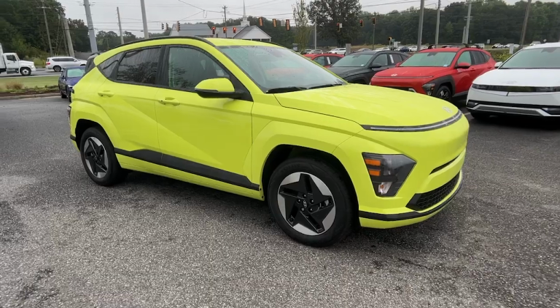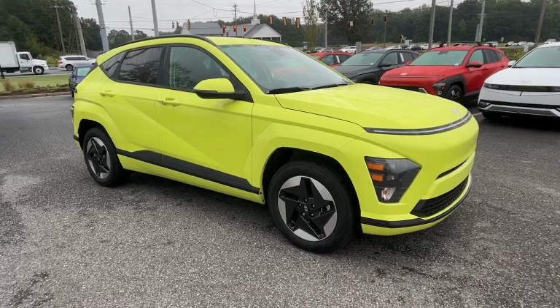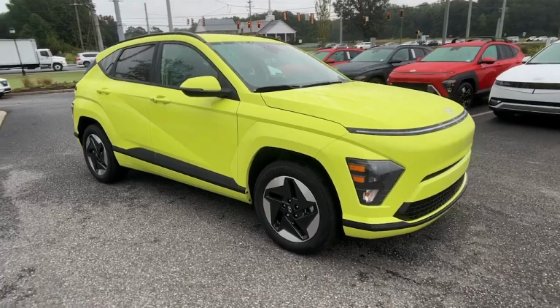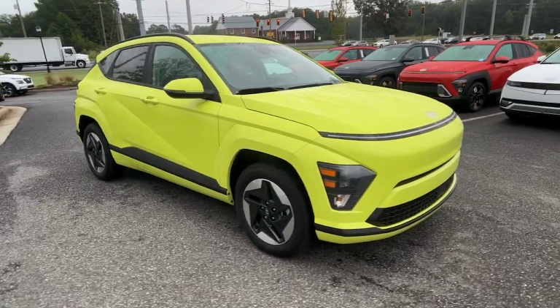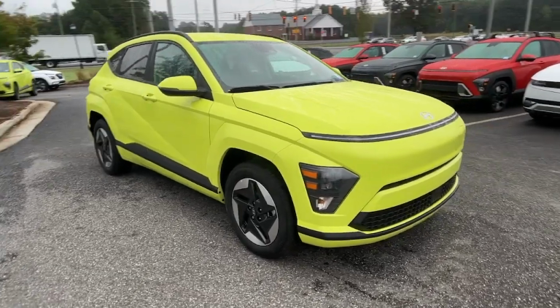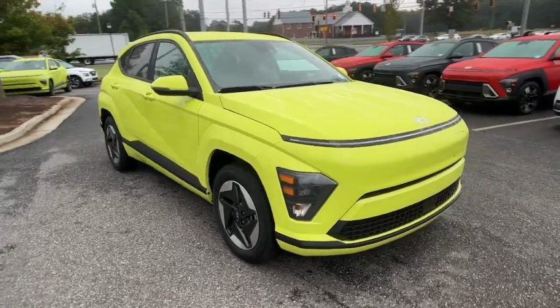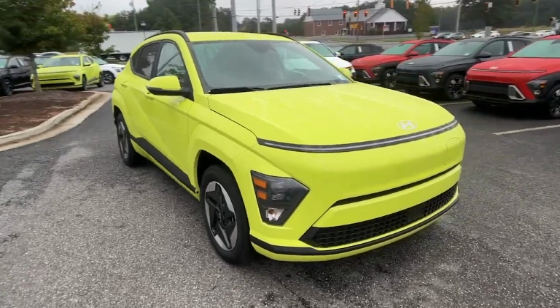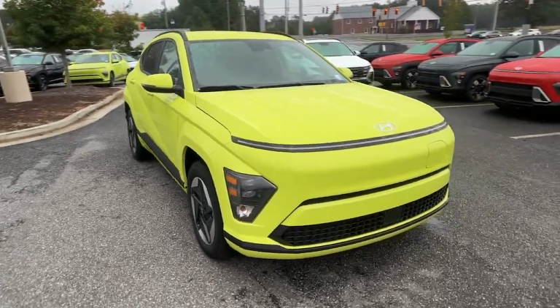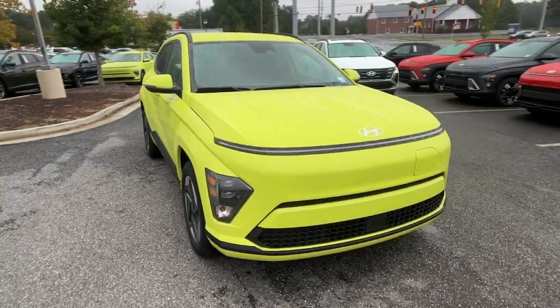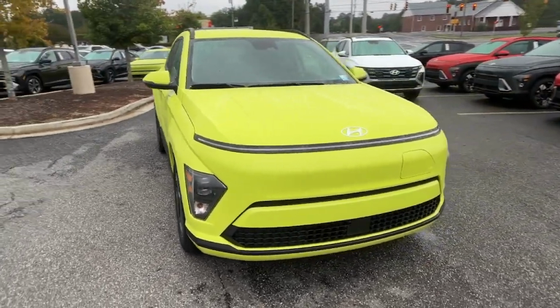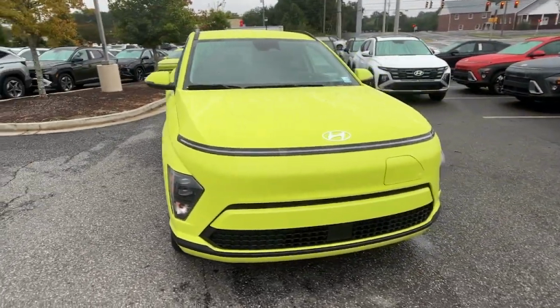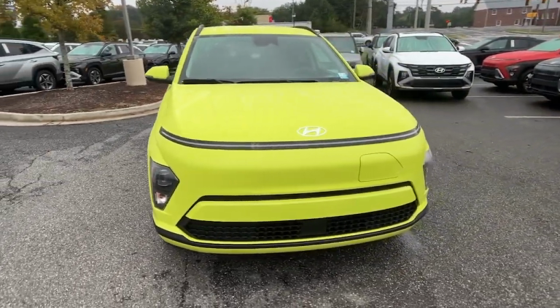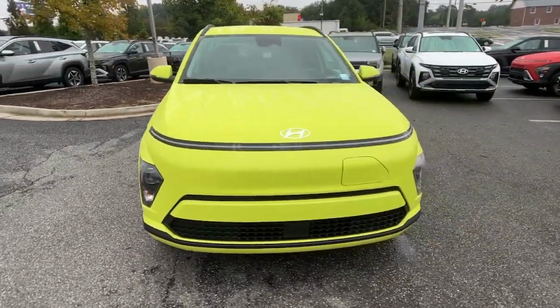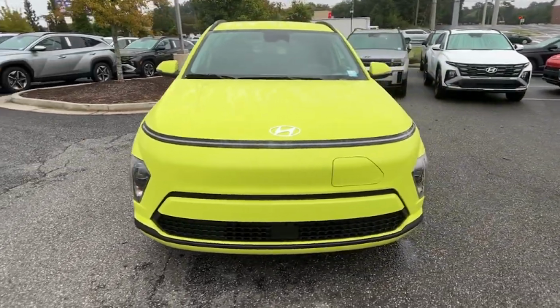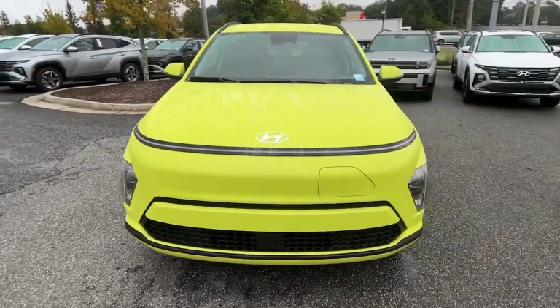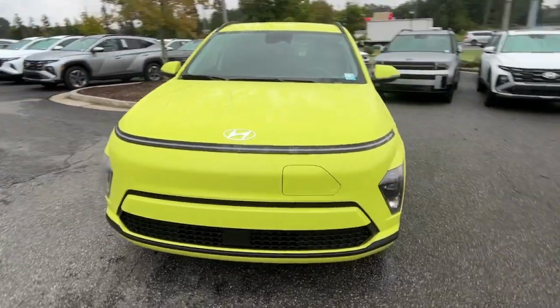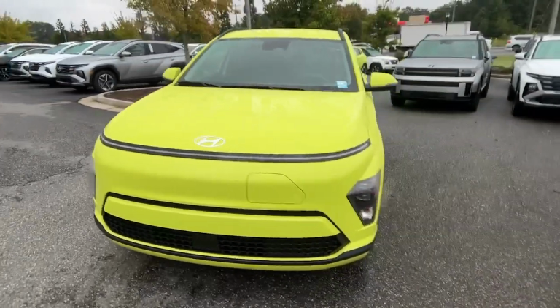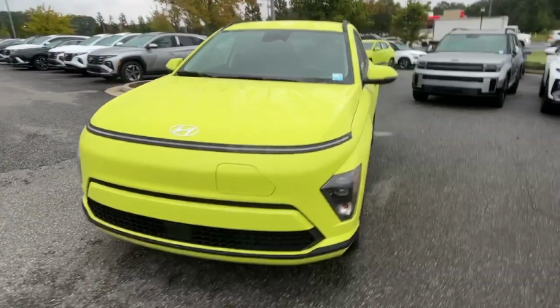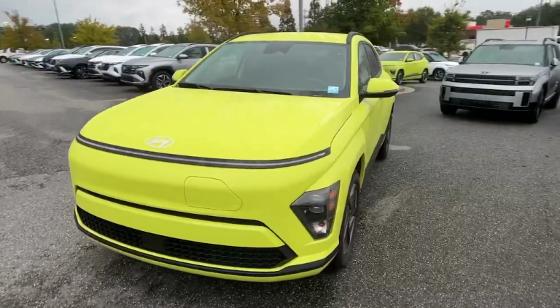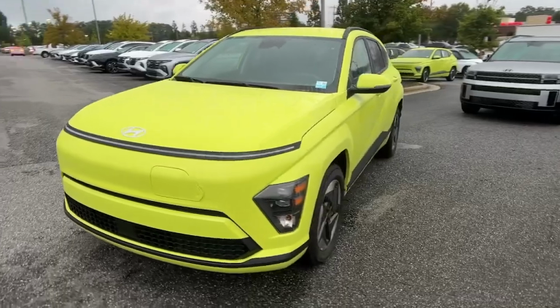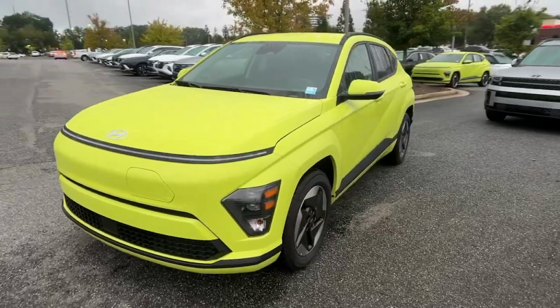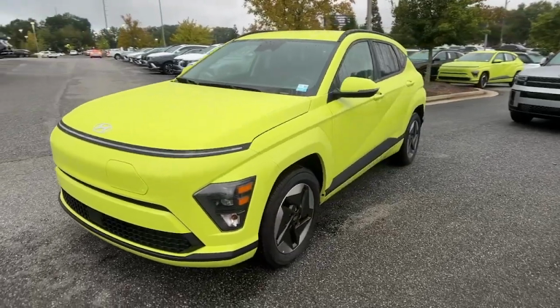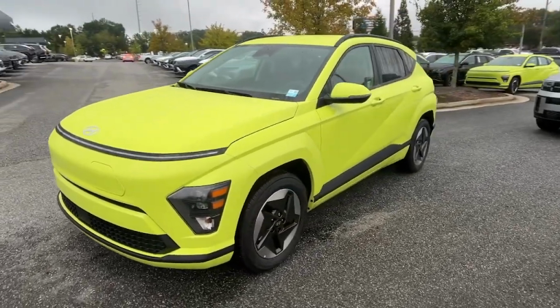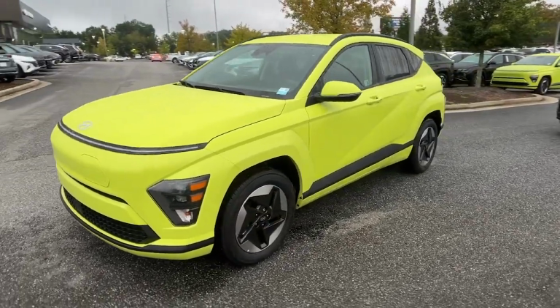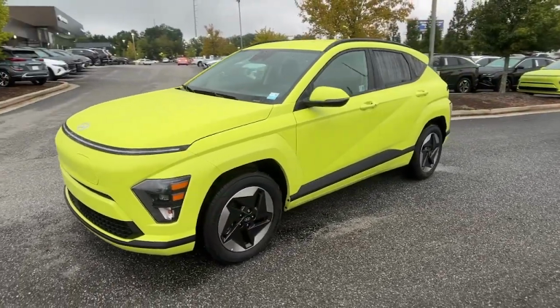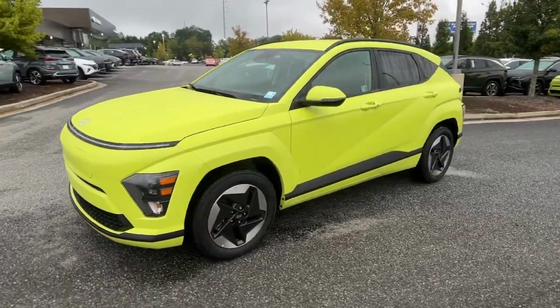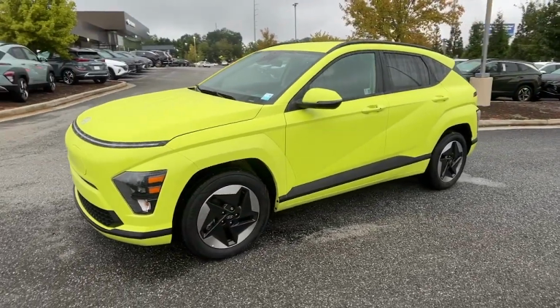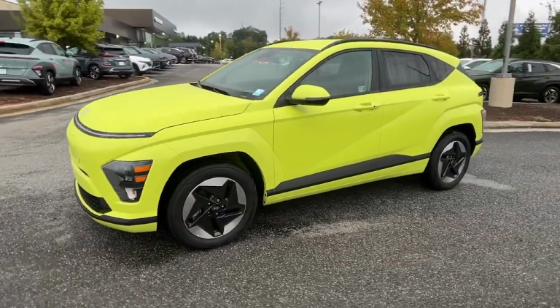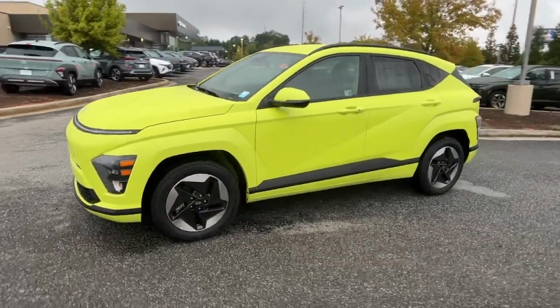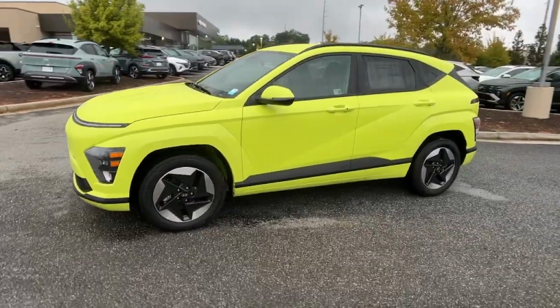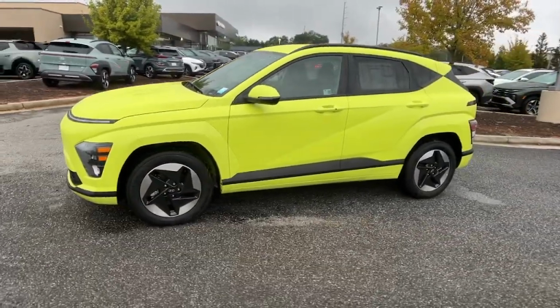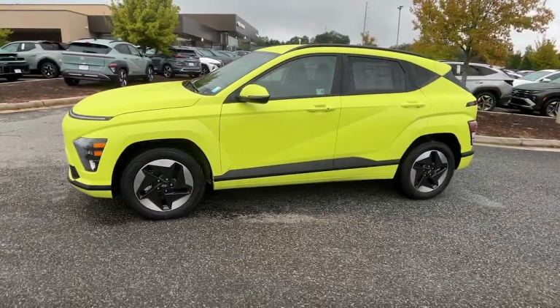Your next car could be the 2025 Hyundai Kona Electric. Take a closer look at this stylish and versatile Kona Electric.